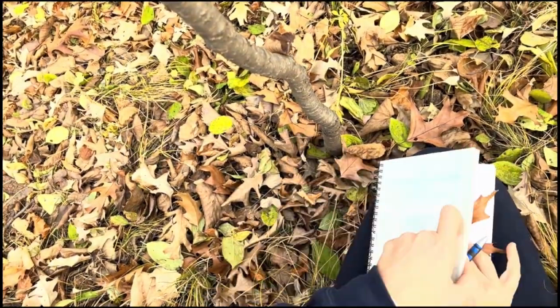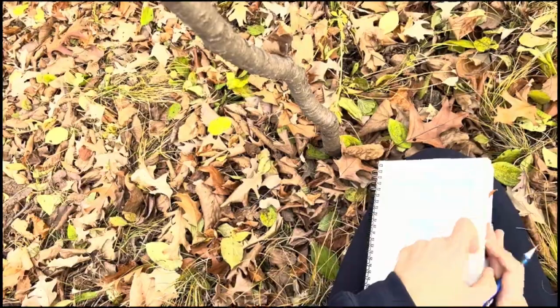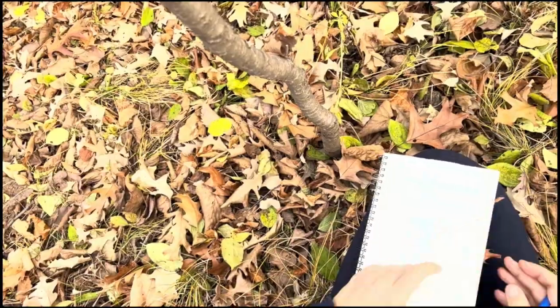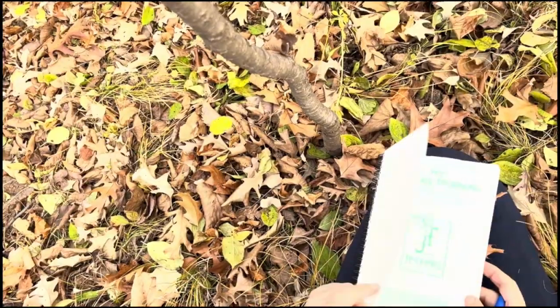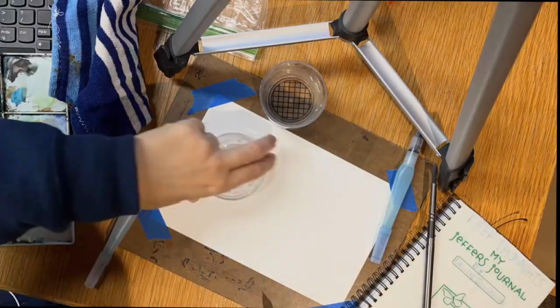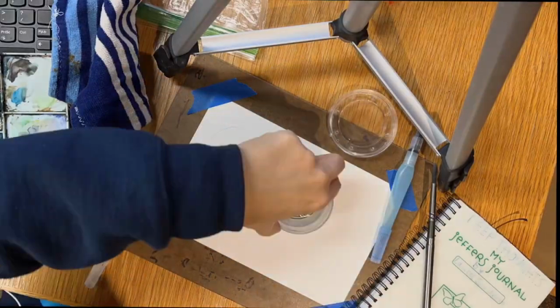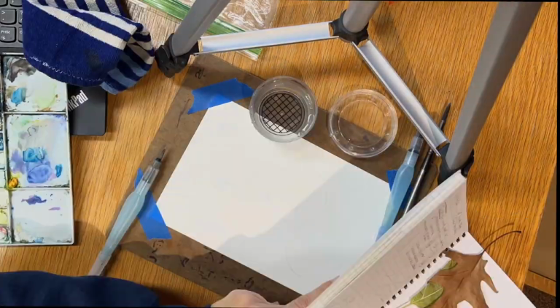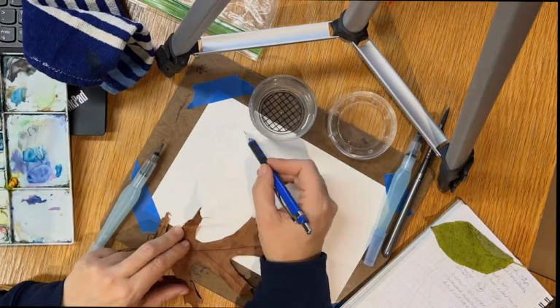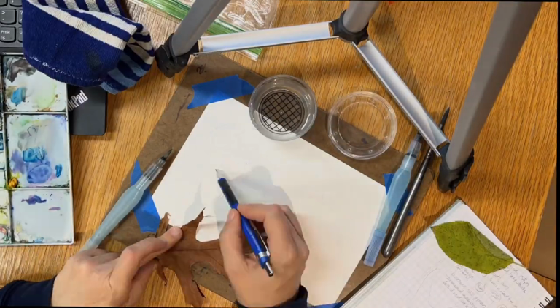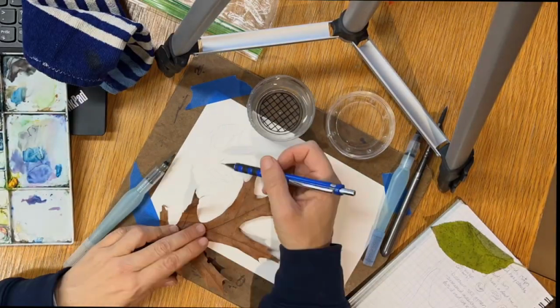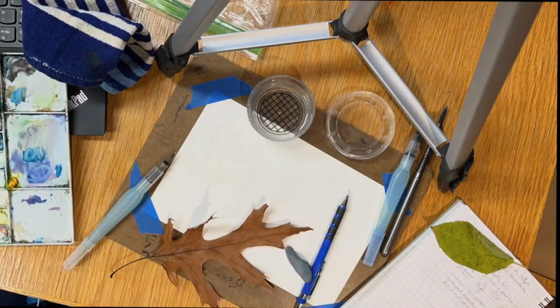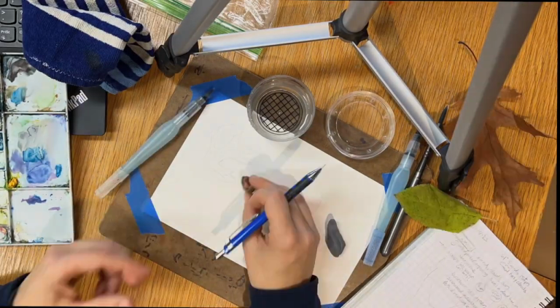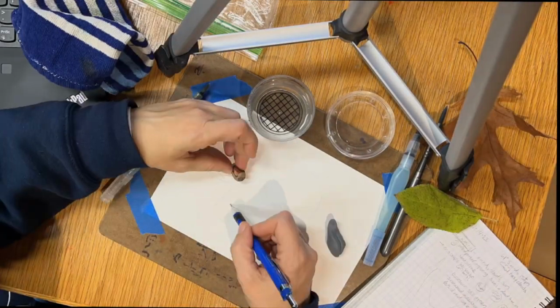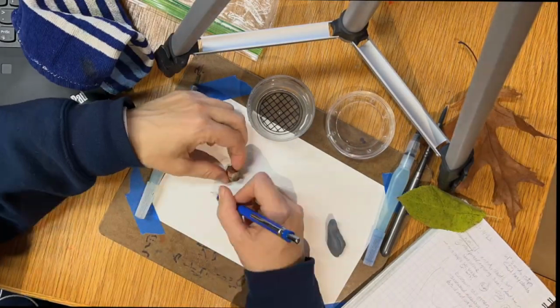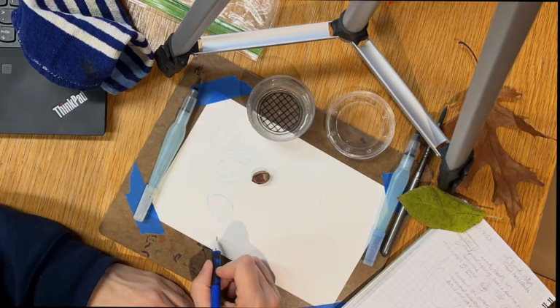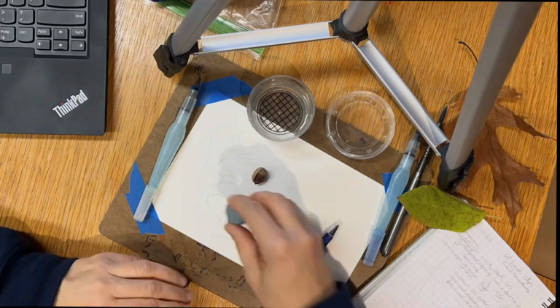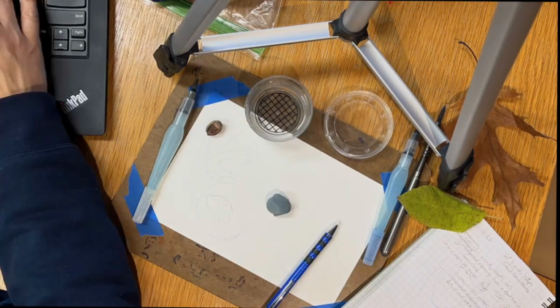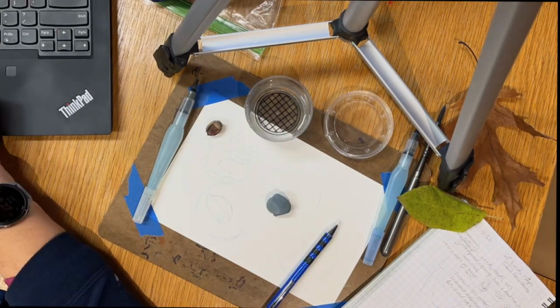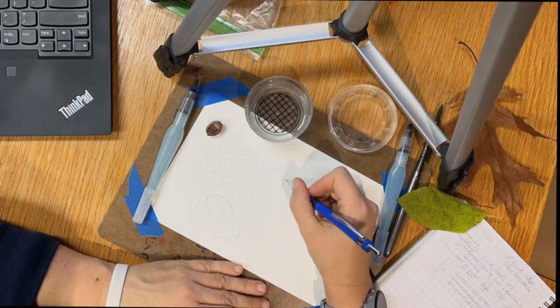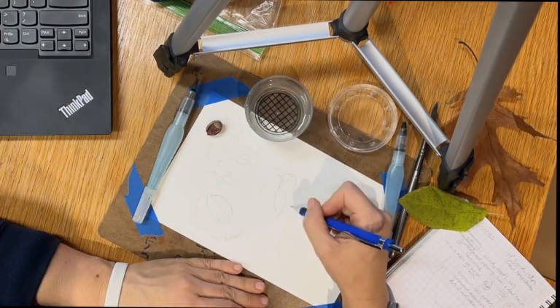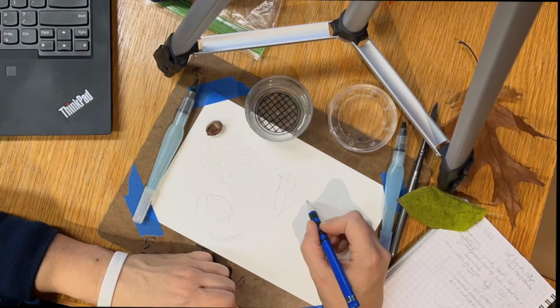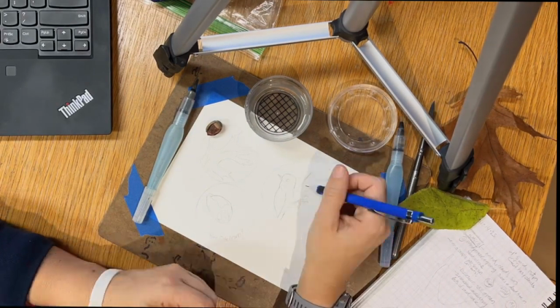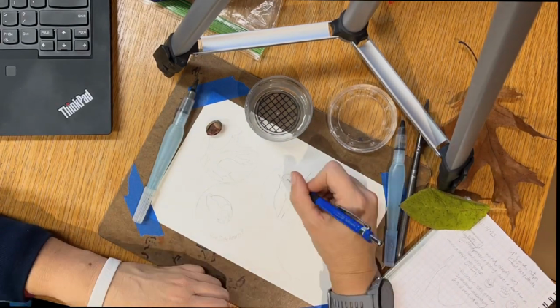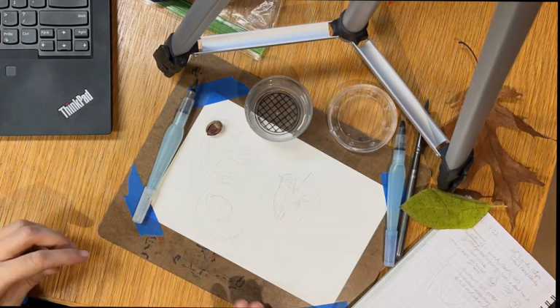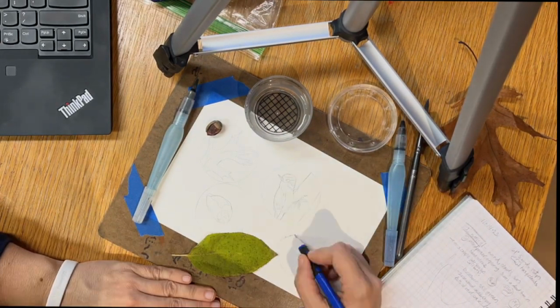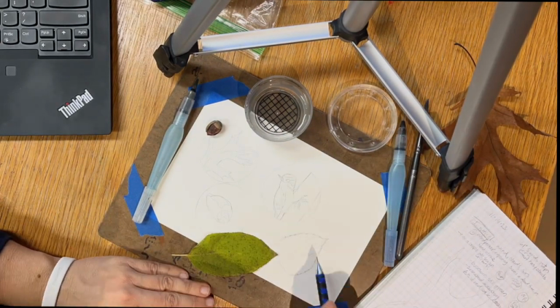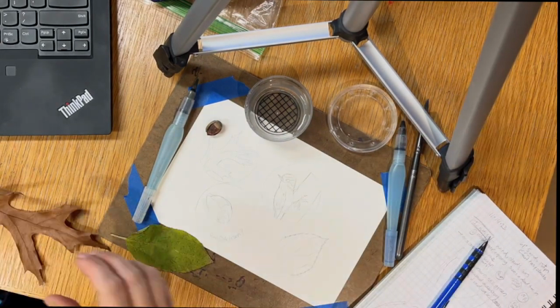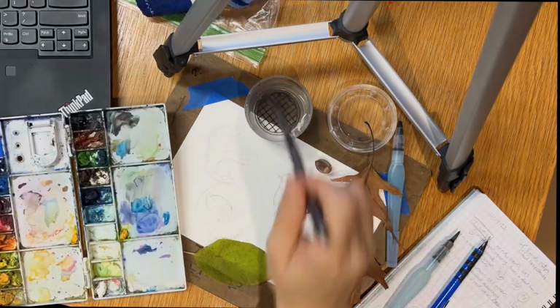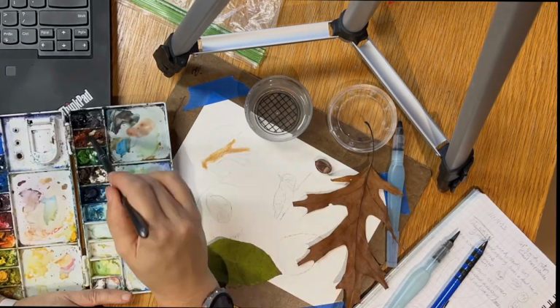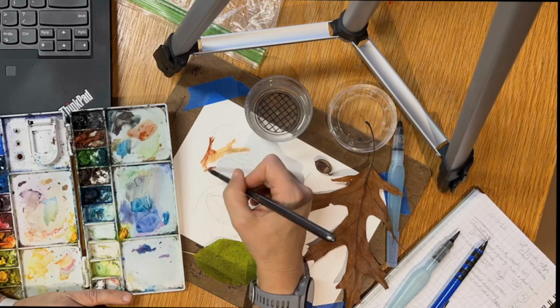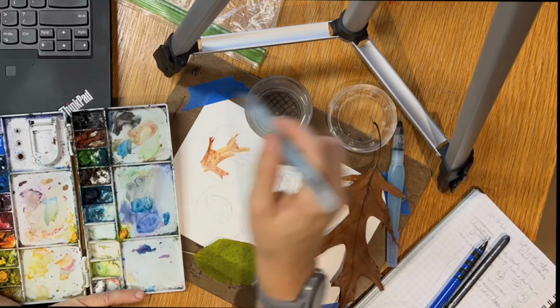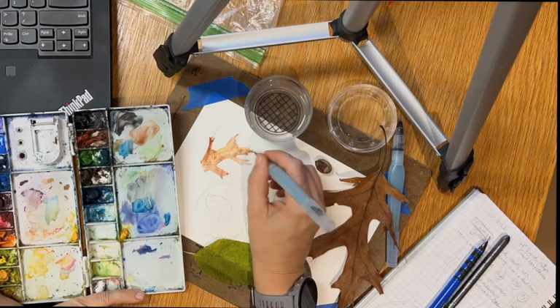Back in the studio, I use a bug viewer to create circles or bubbles, and then I use a pencil to make my sketch. My interest today is the buckthorn leaves, a downy woodpecker, and an acorn that I found, along with that buckthorn leaf.